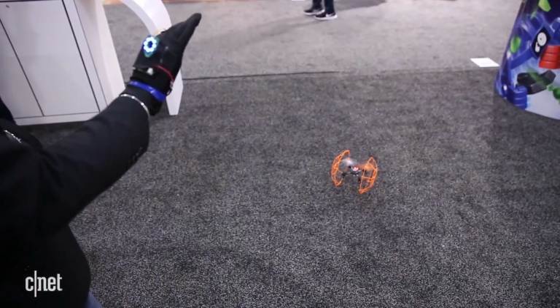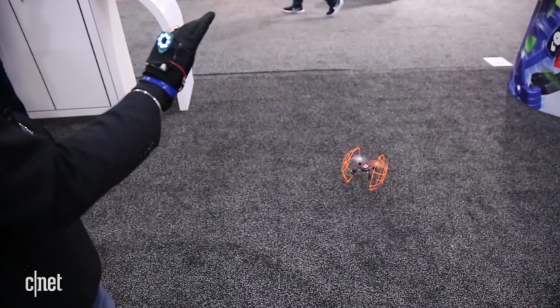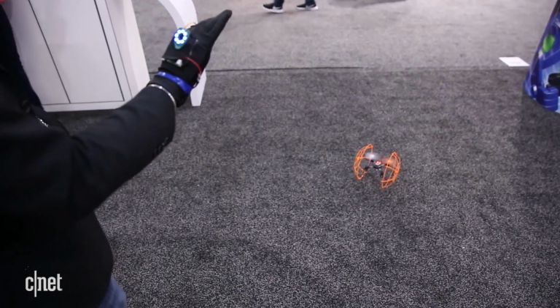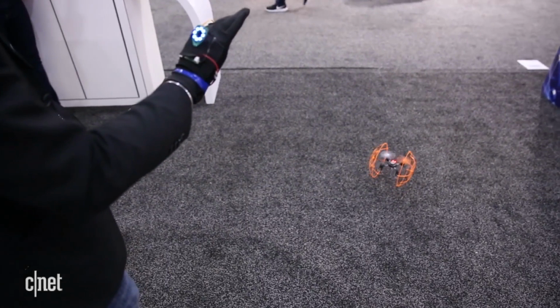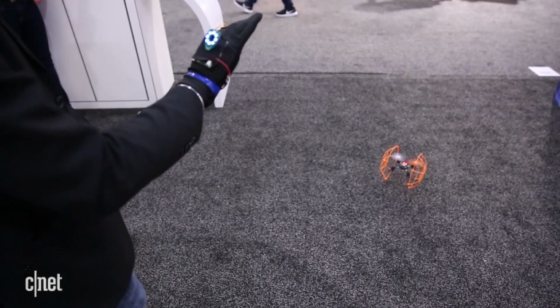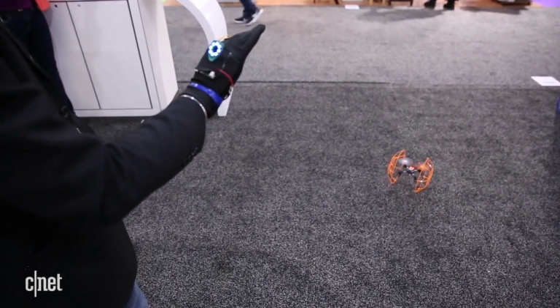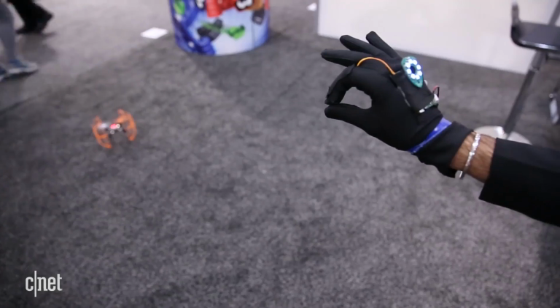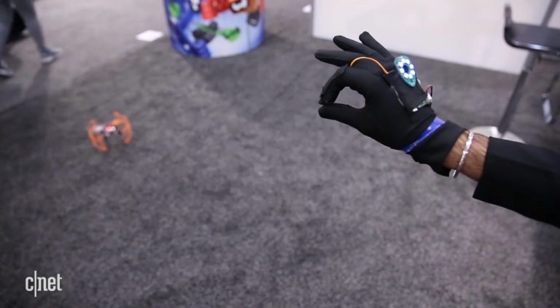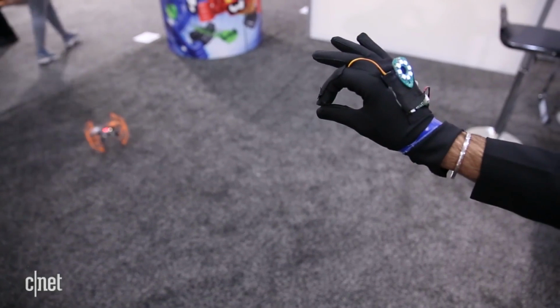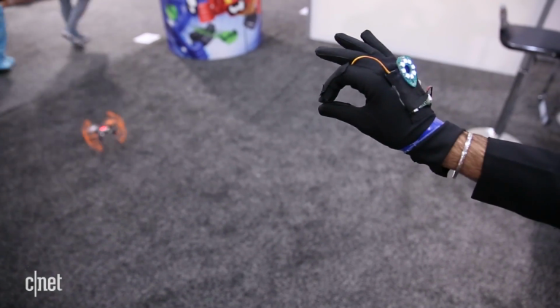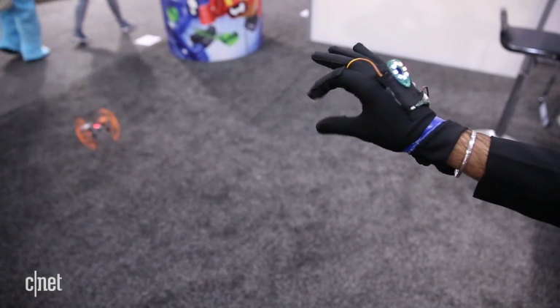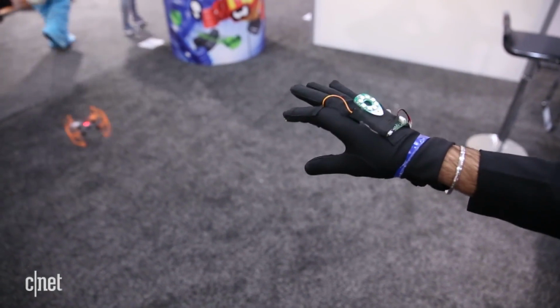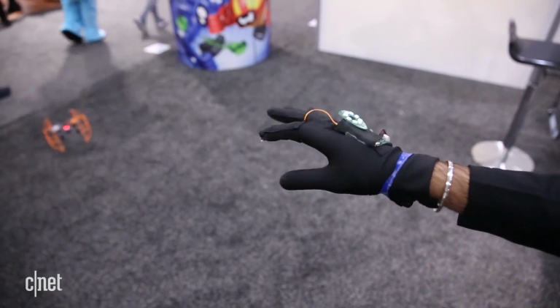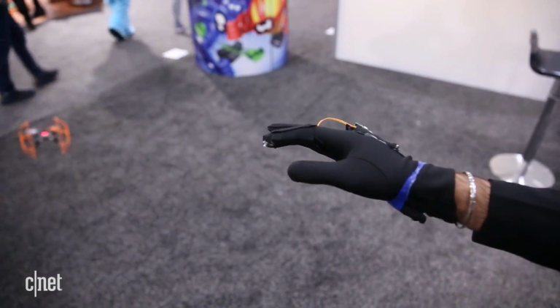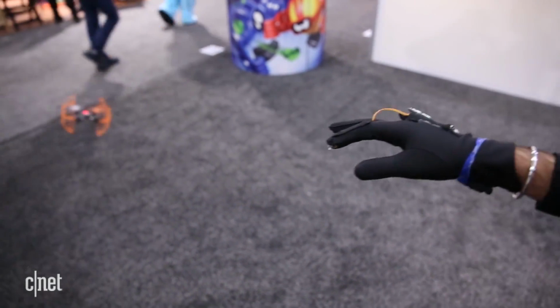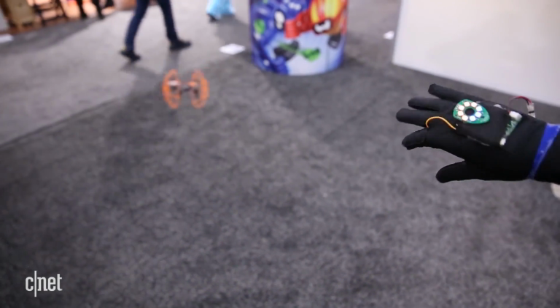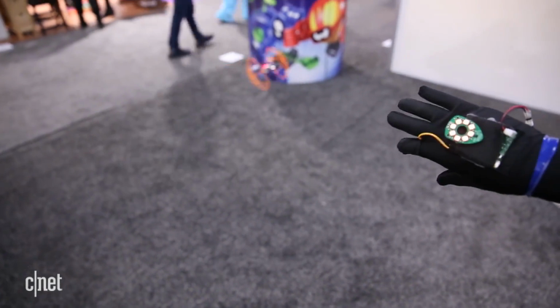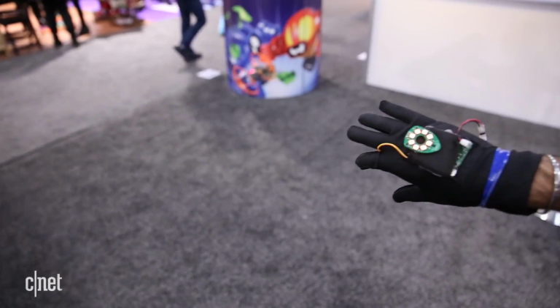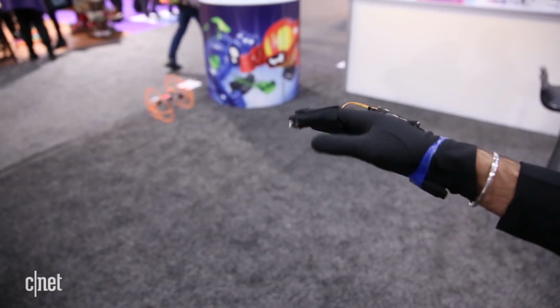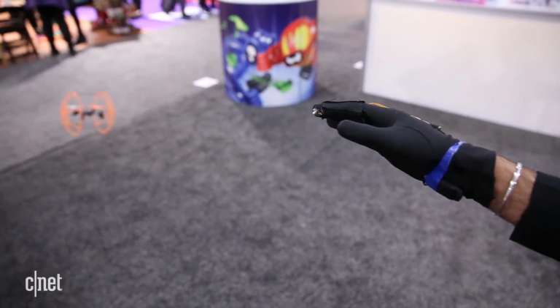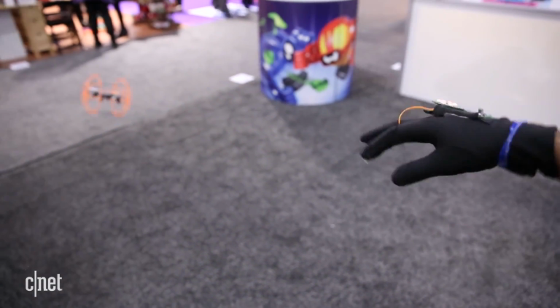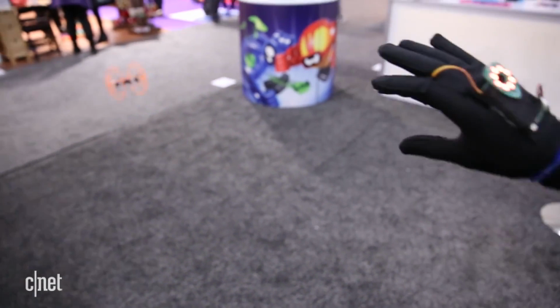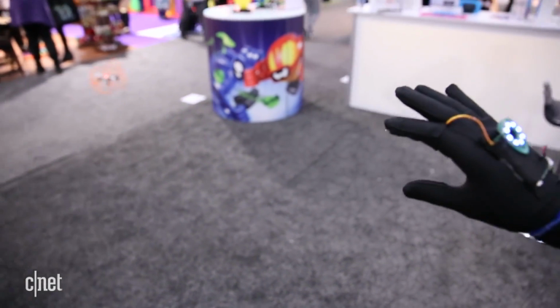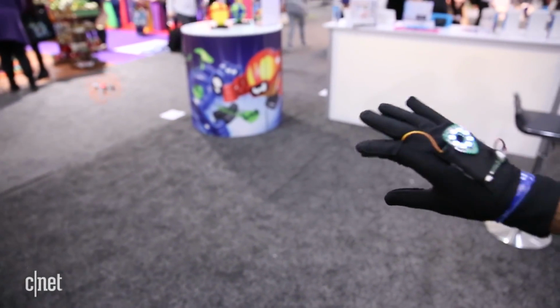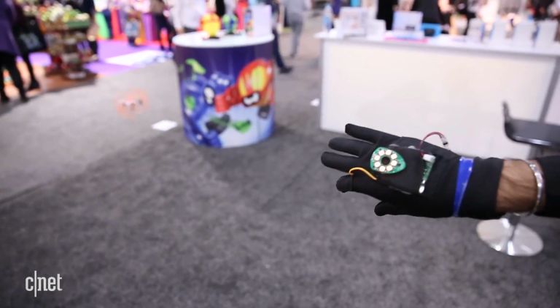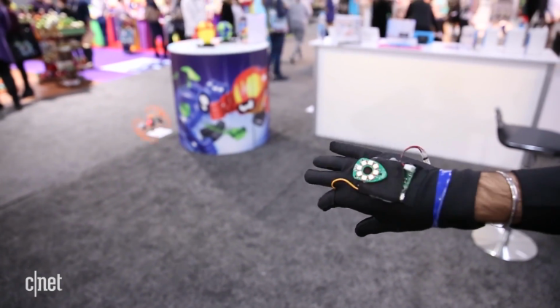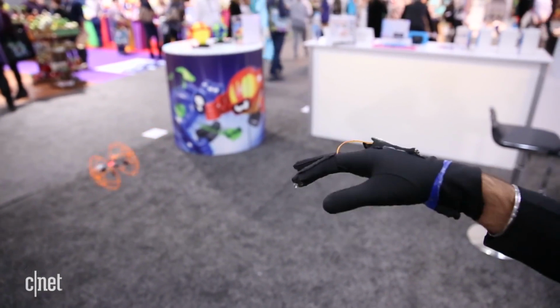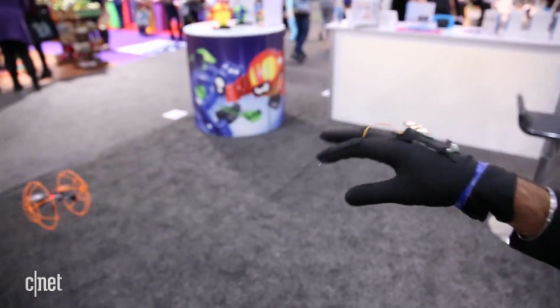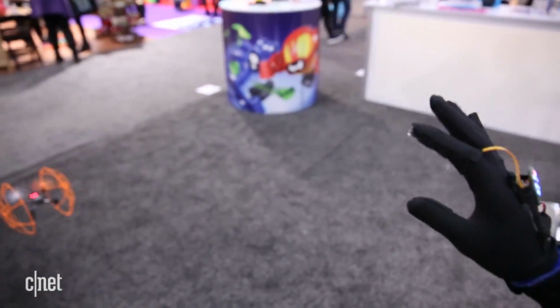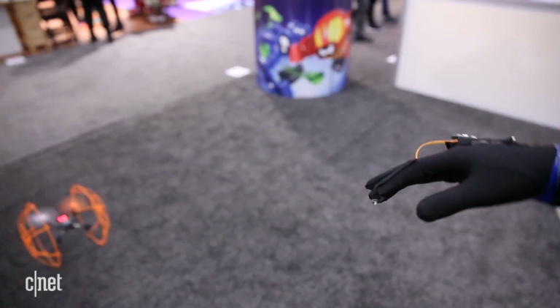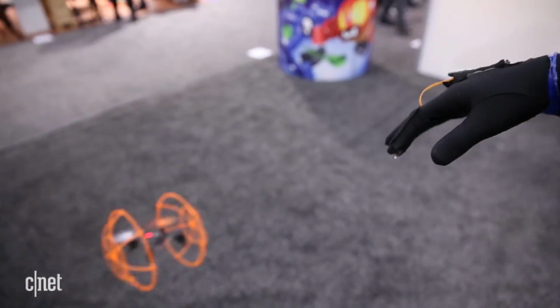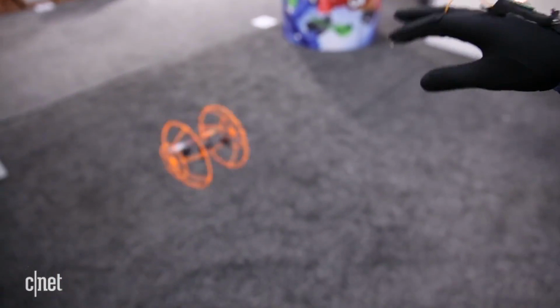It'll also have a headless mode, meaning no matter what direction the drone is facing, it will always fly in the direction you want it to. And it will have height as well as distance limitations for added safety.